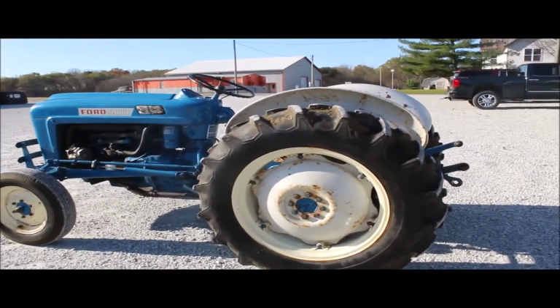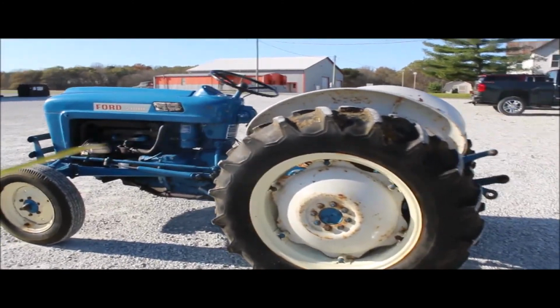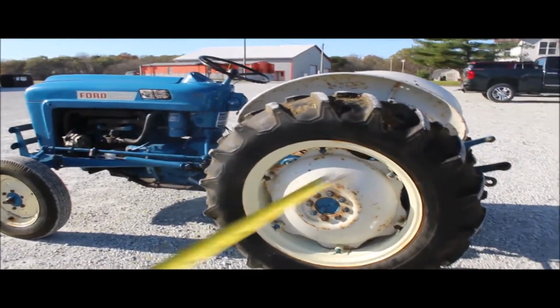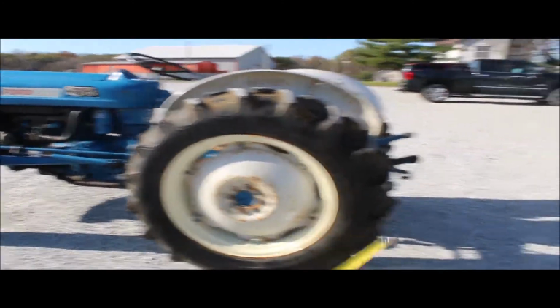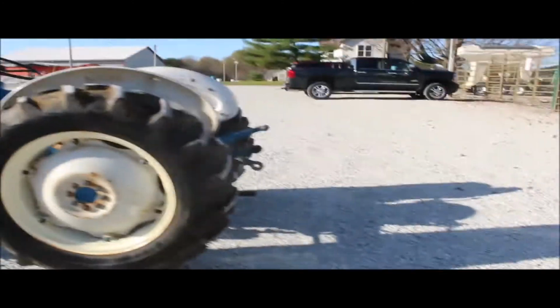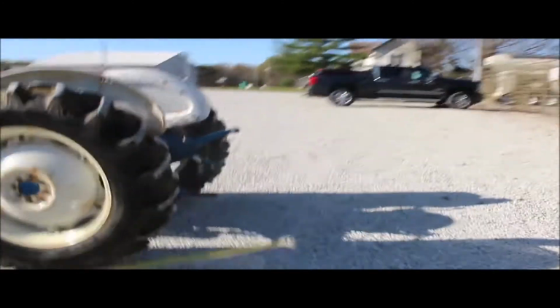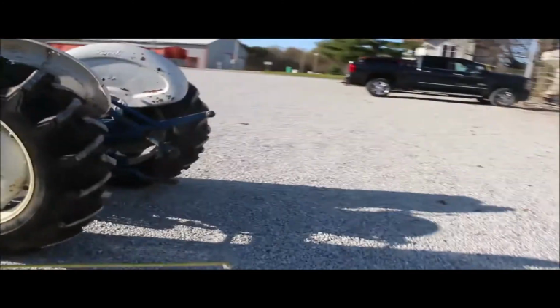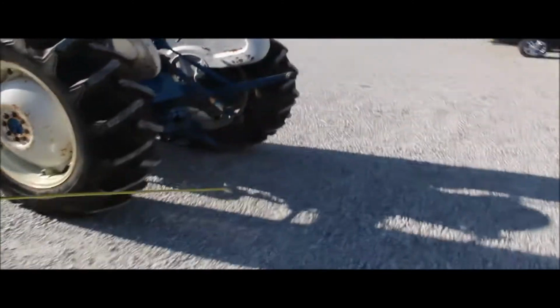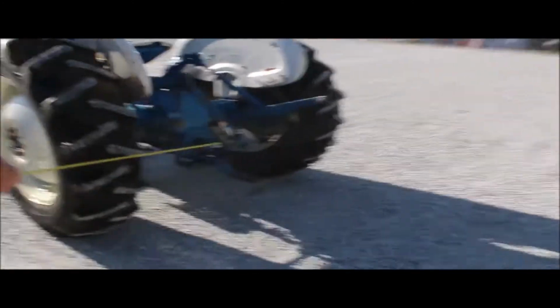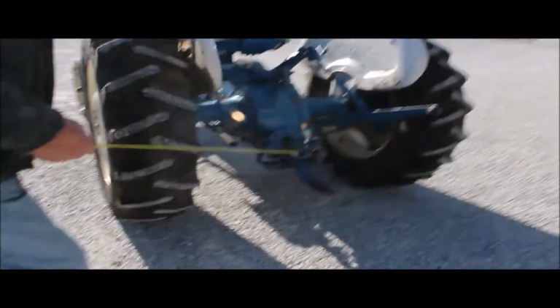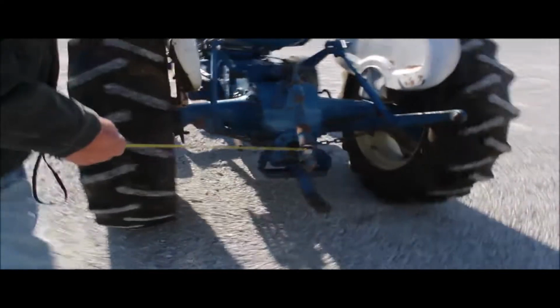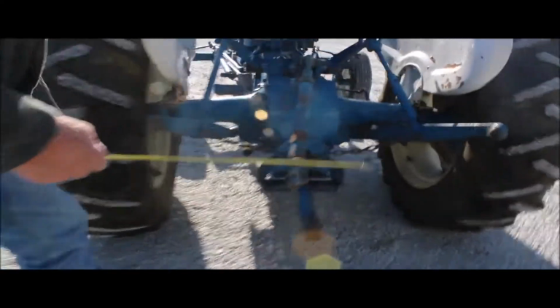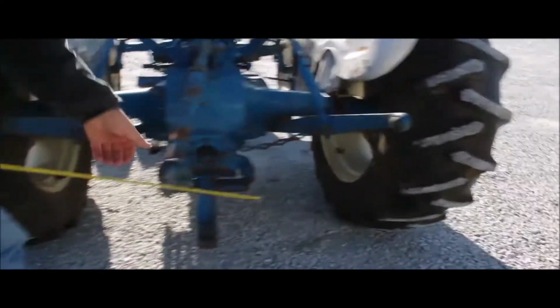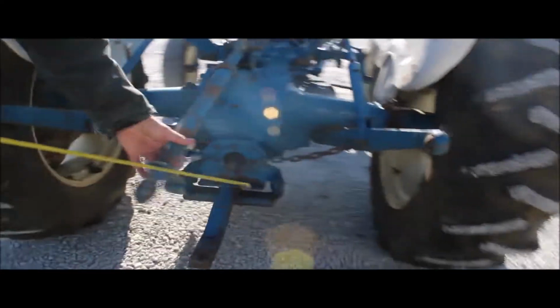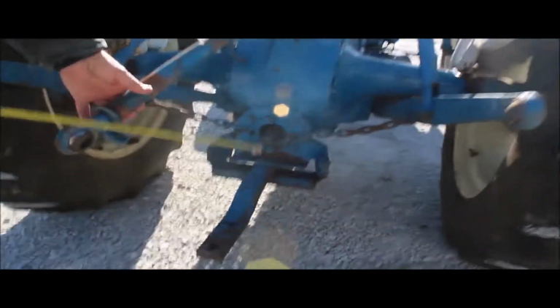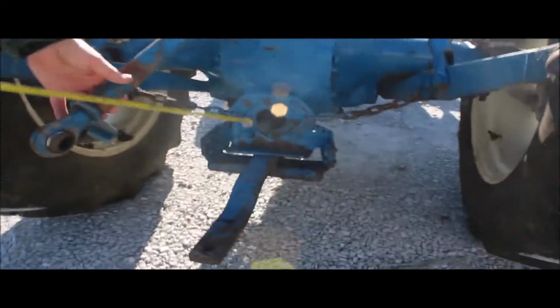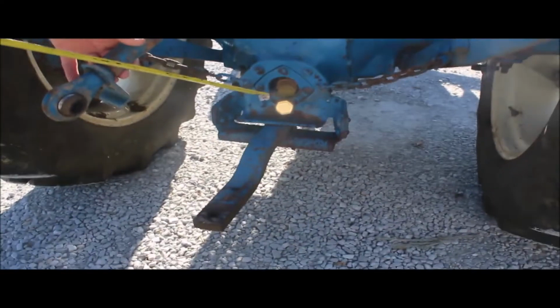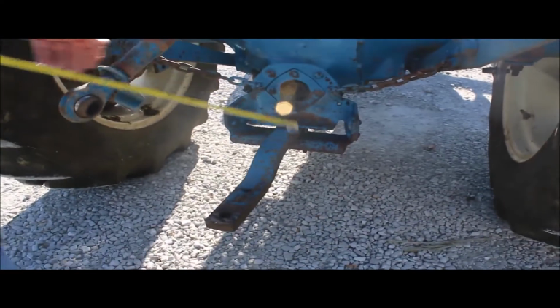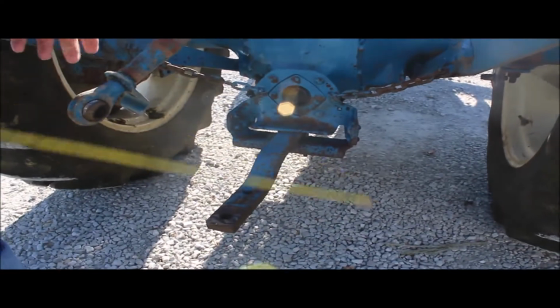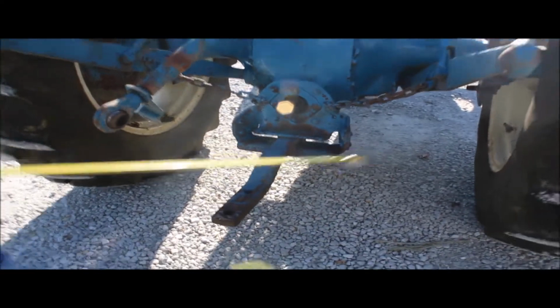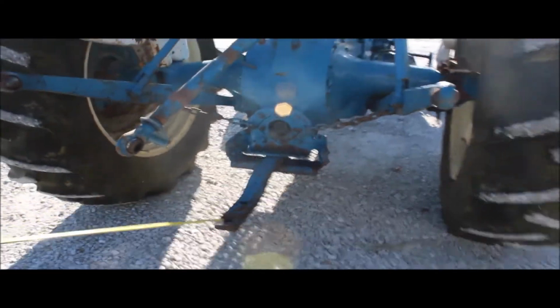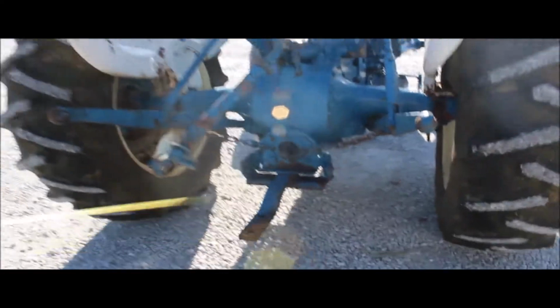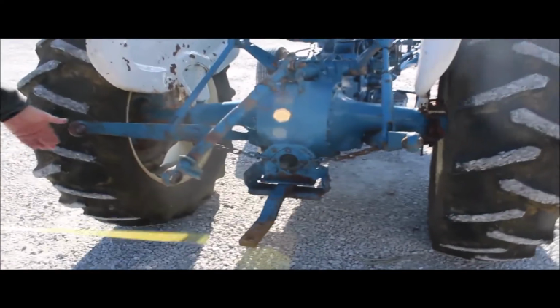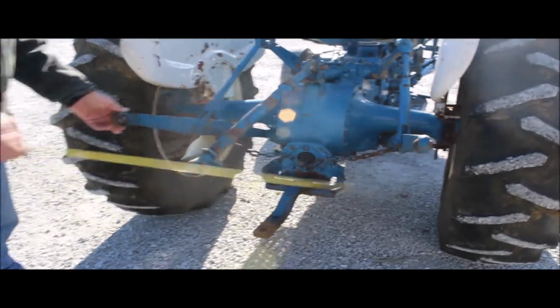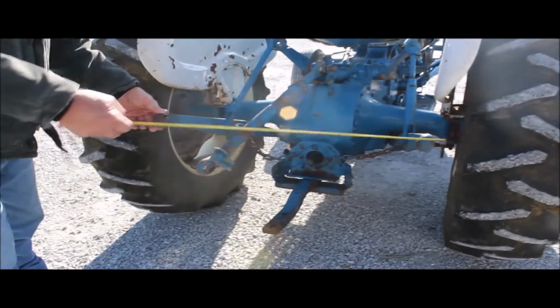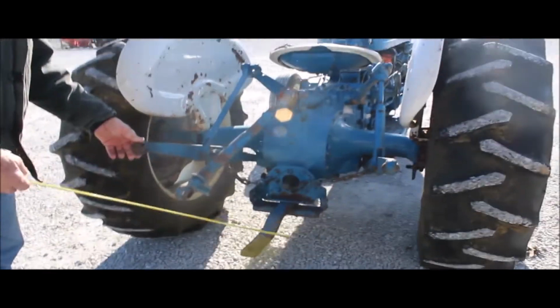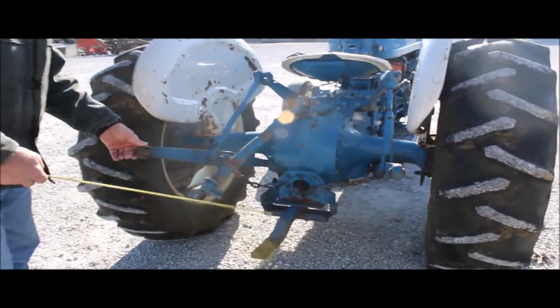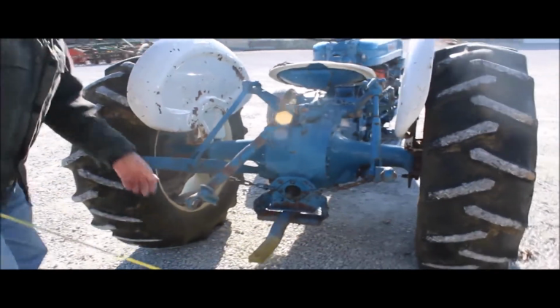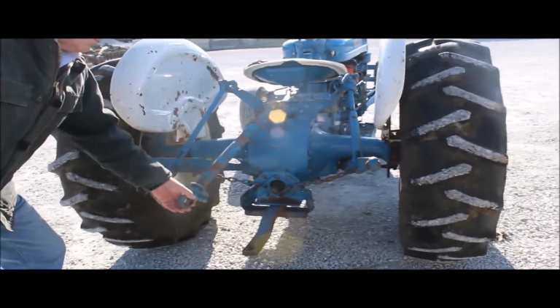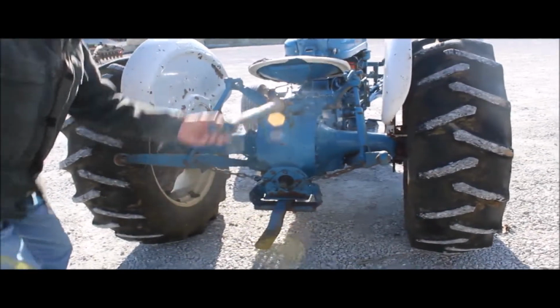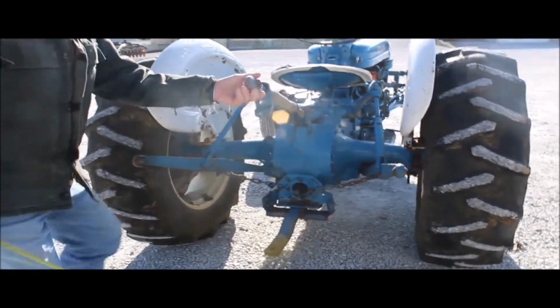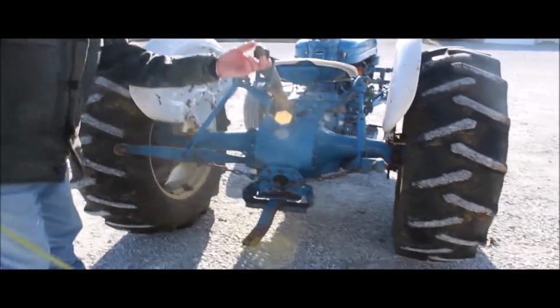The 540 PTO does not turn off. It may with a load, but not freewheeling. Three-point works. It's got your original center link on it.